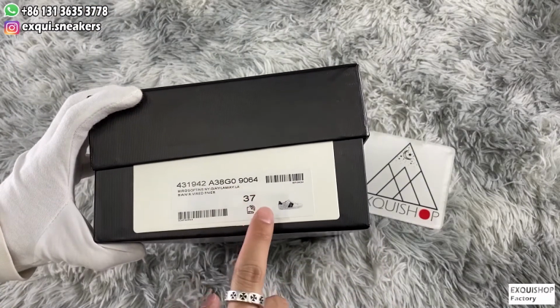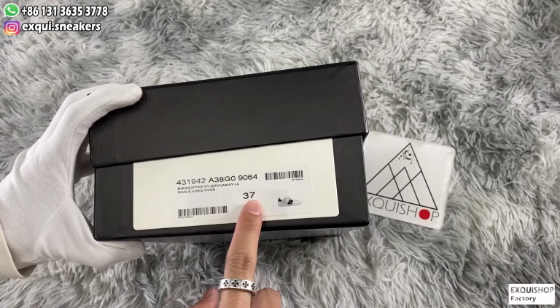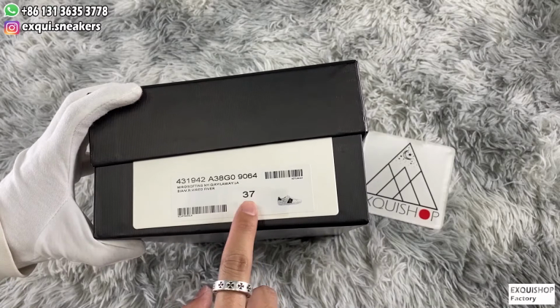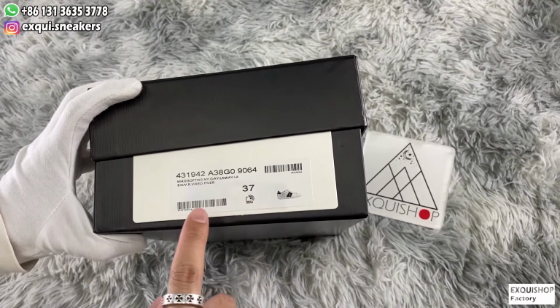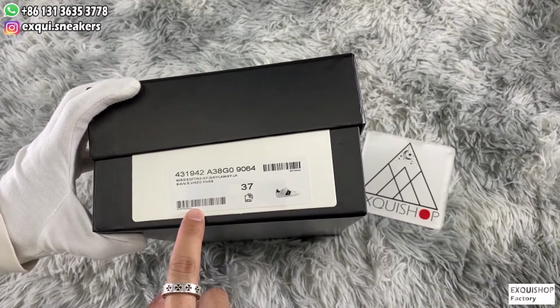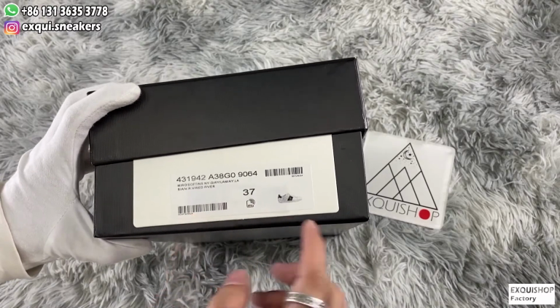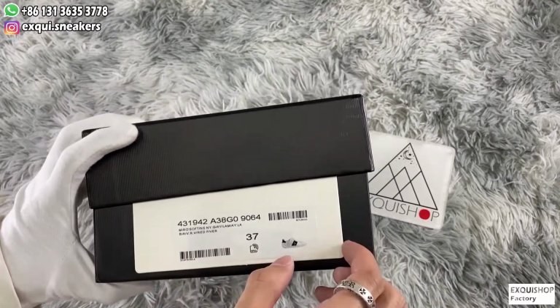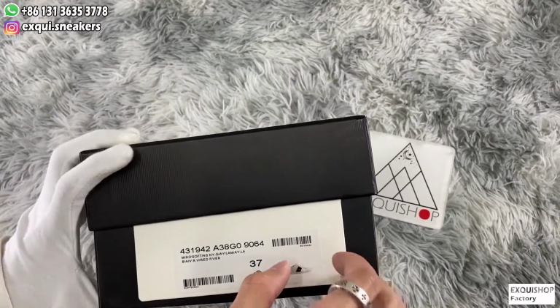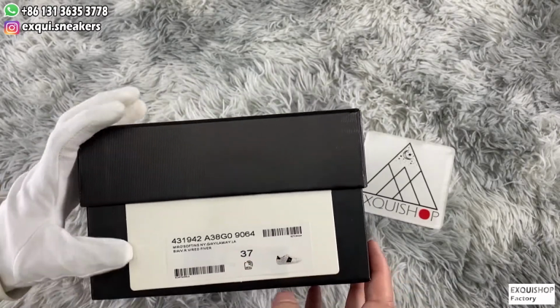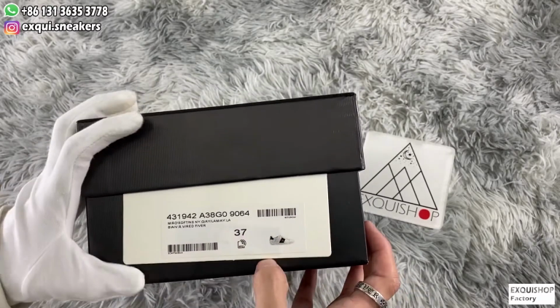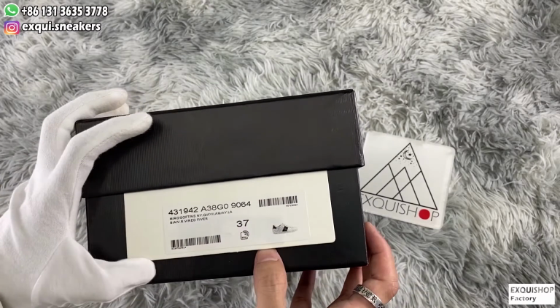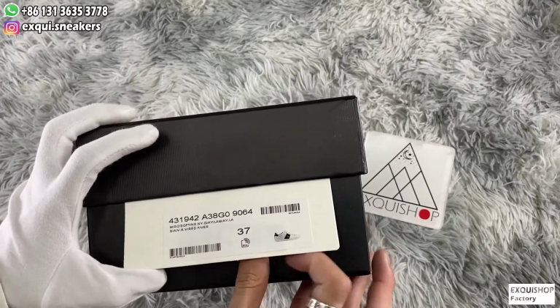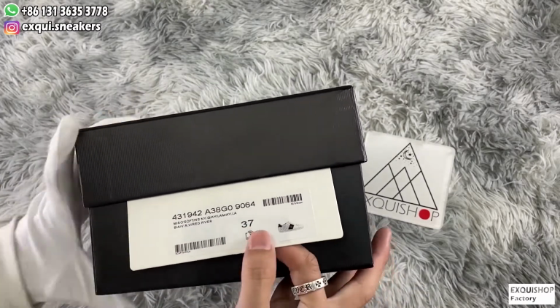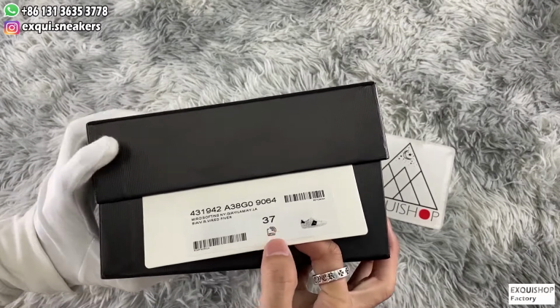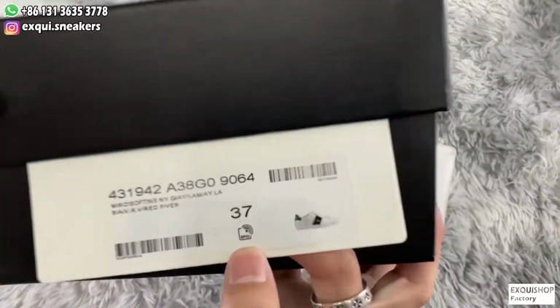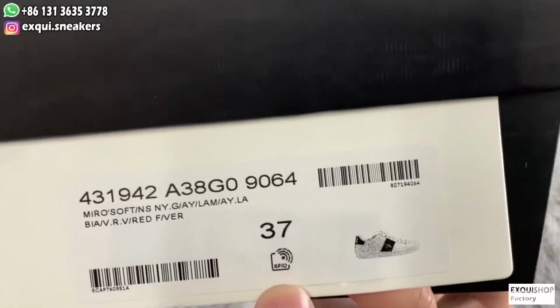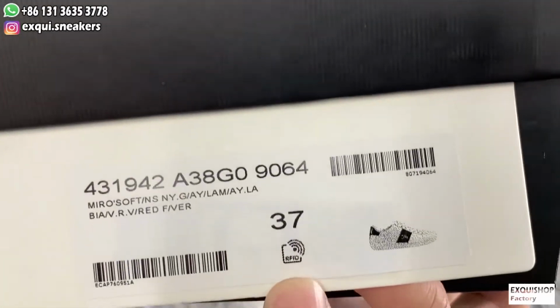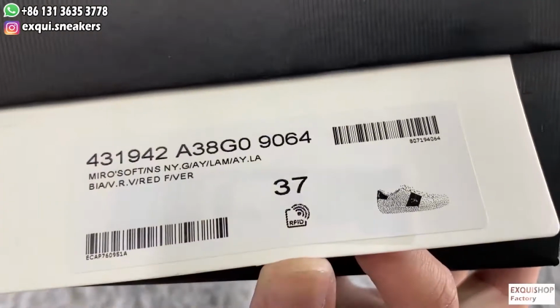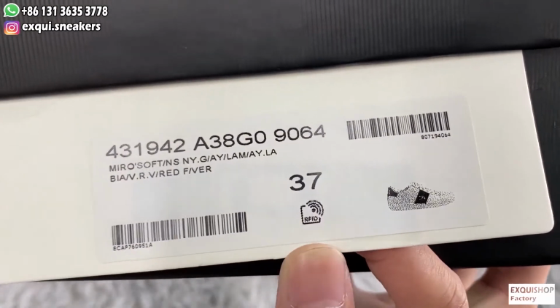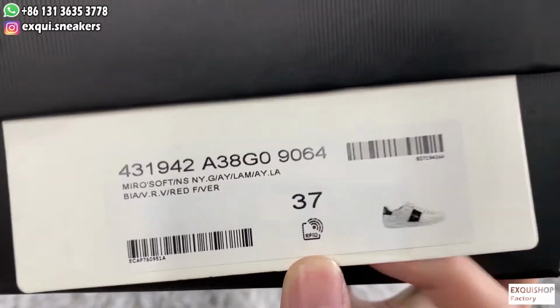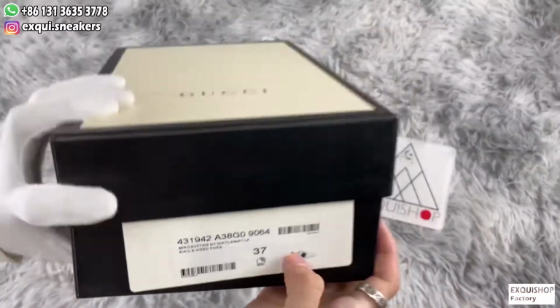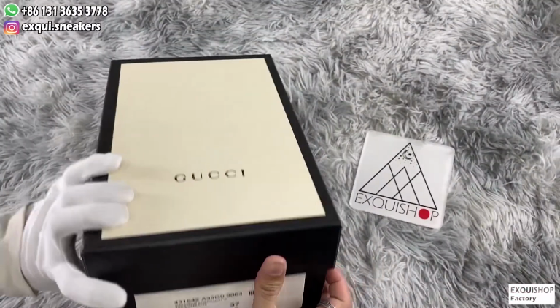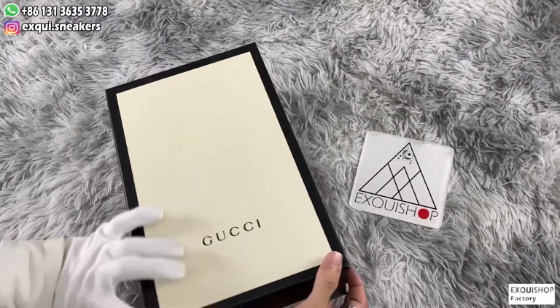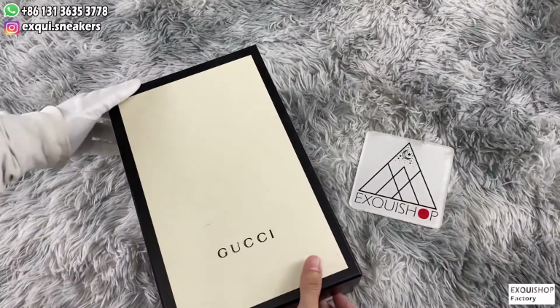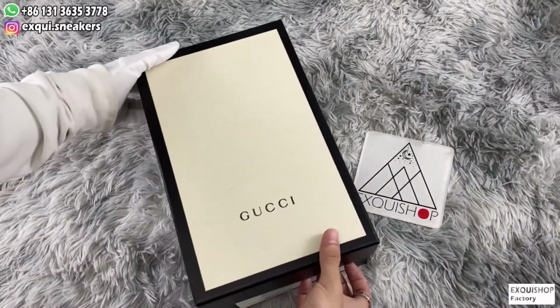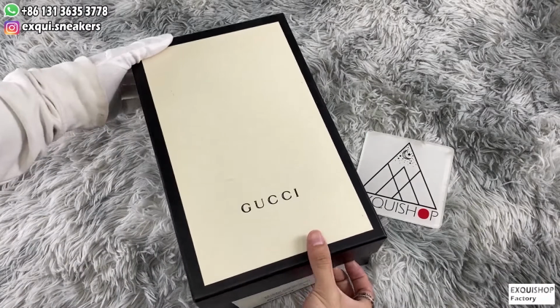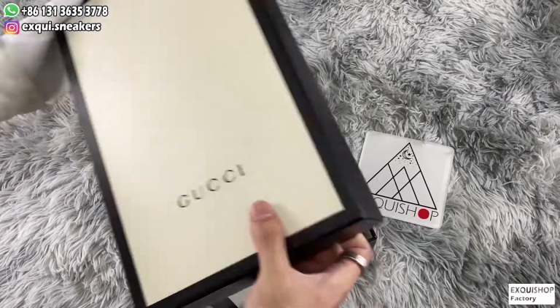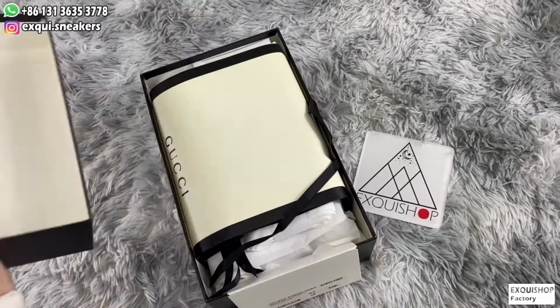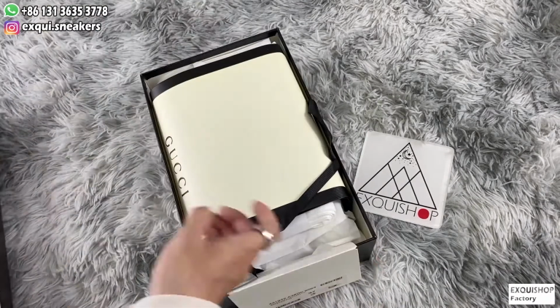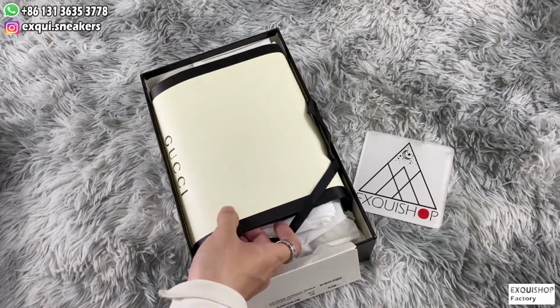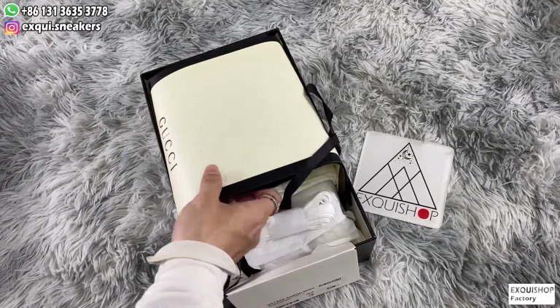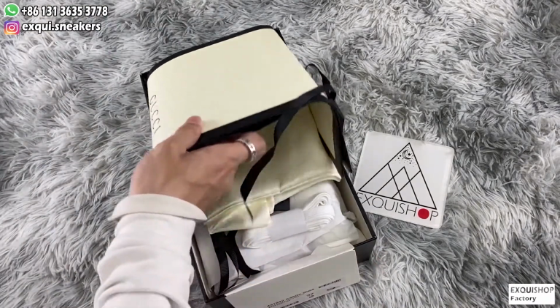There is a chip in it with NFC function. If you approach it with your phone, an official website will pop up. Okay, open the box — you guys can see a very textured Gucci shopping bag.